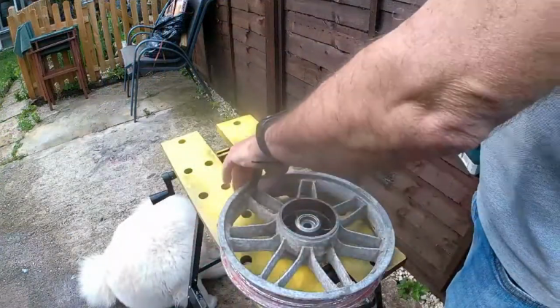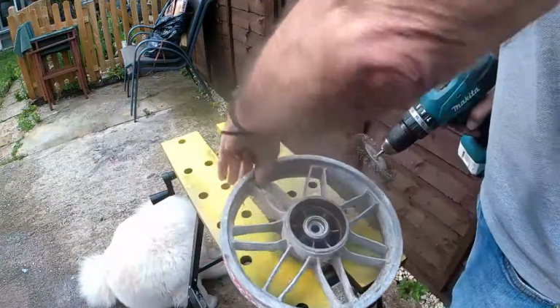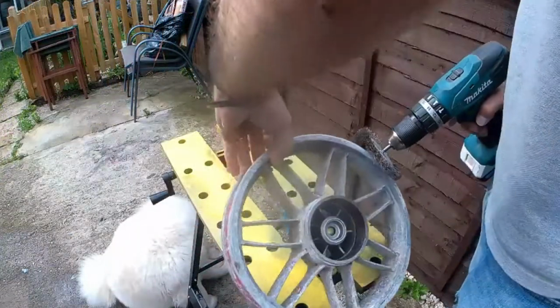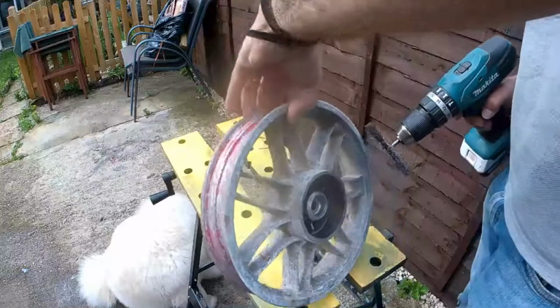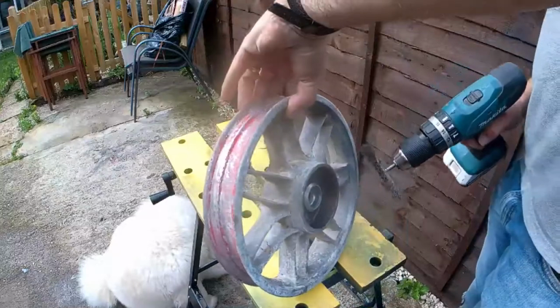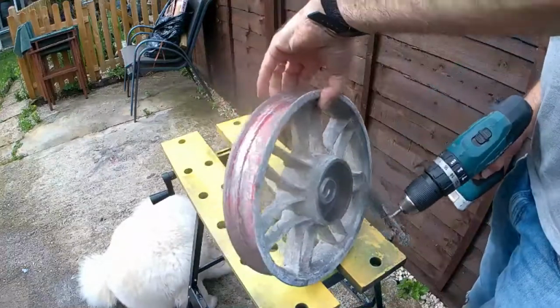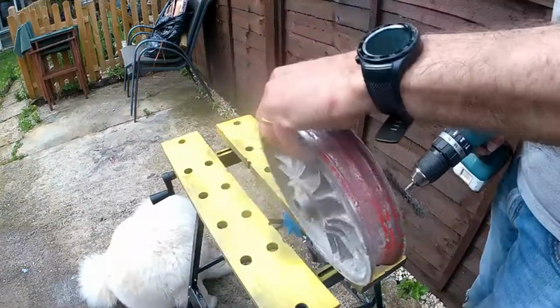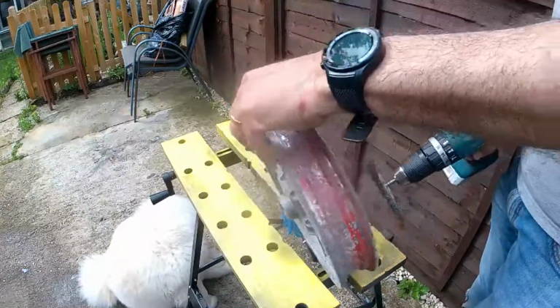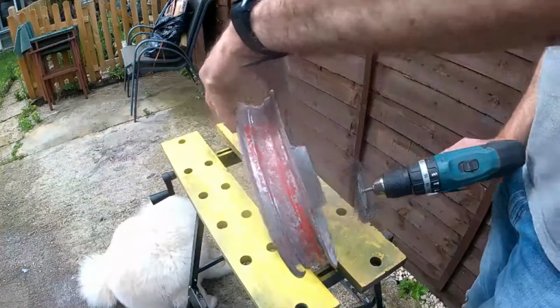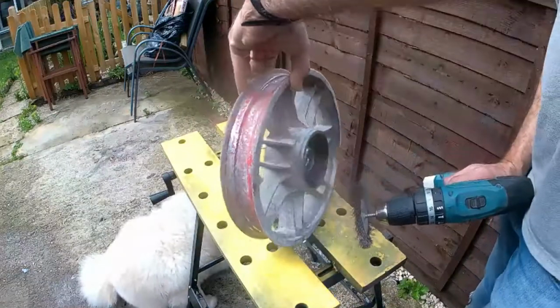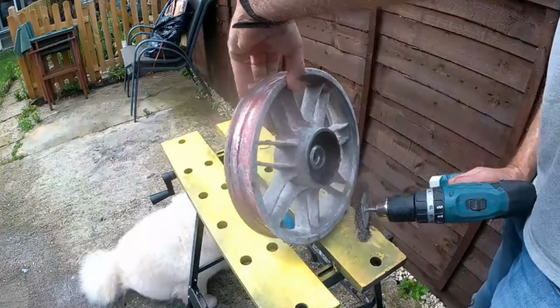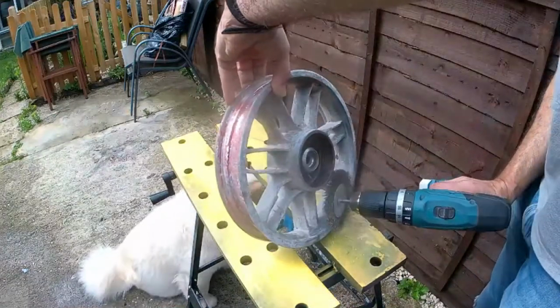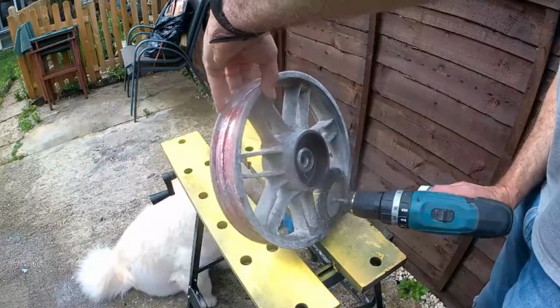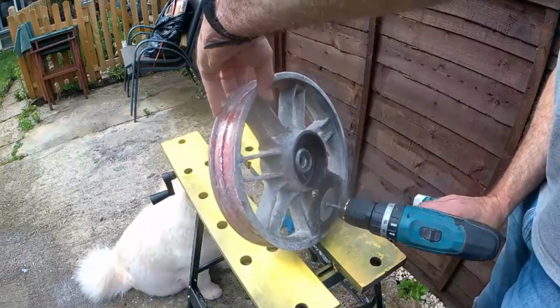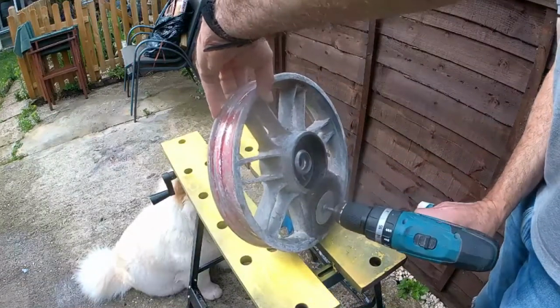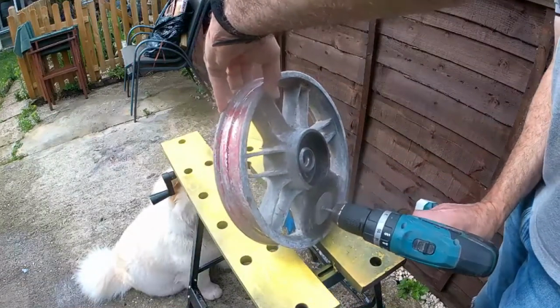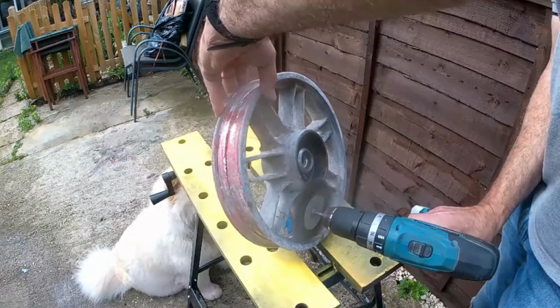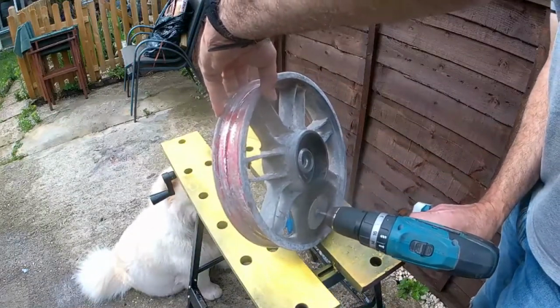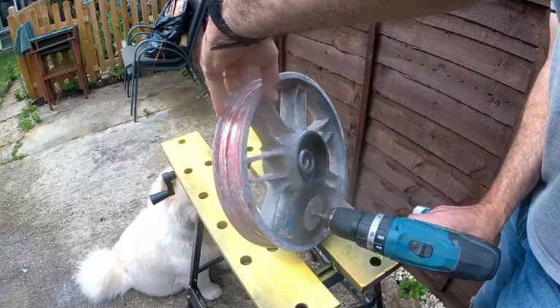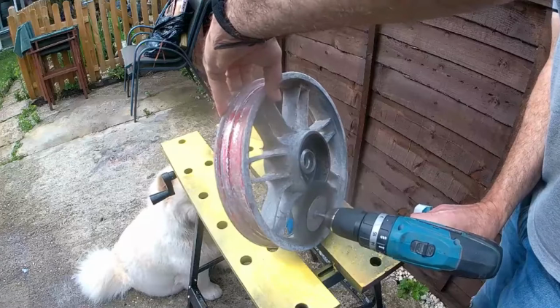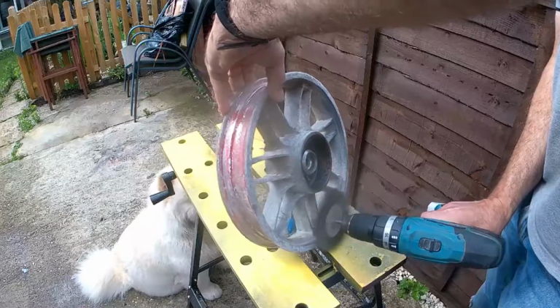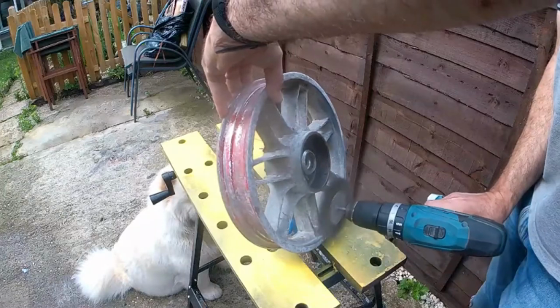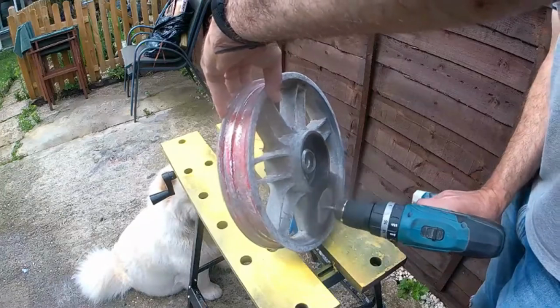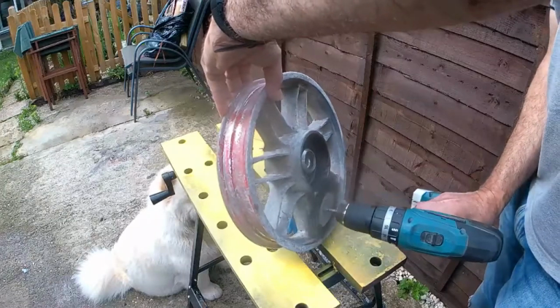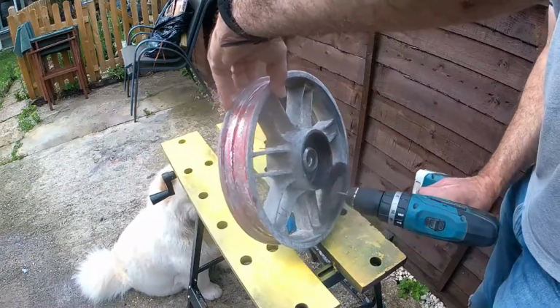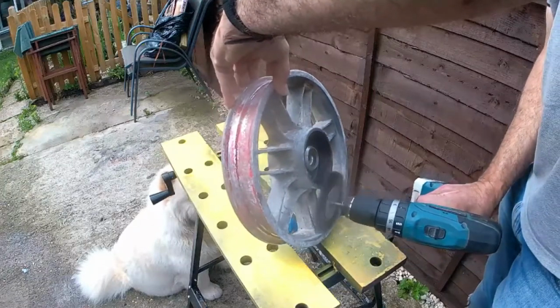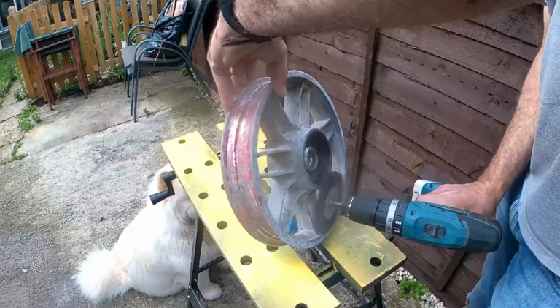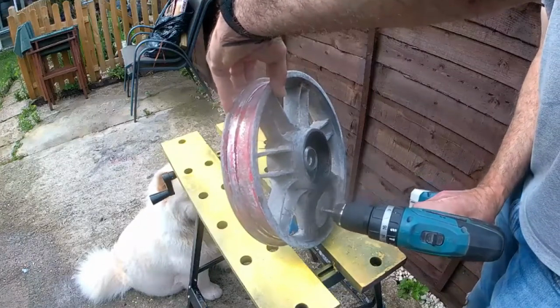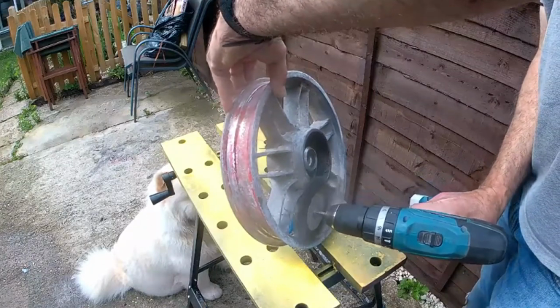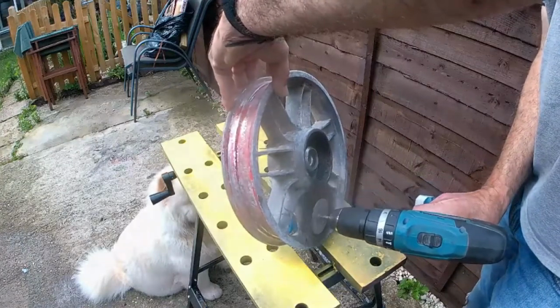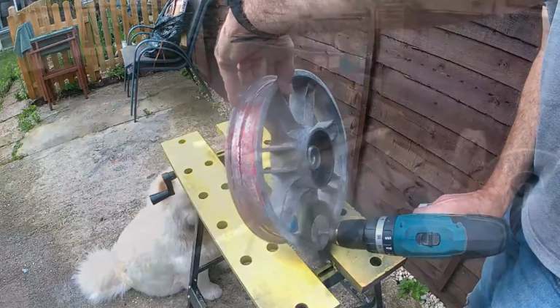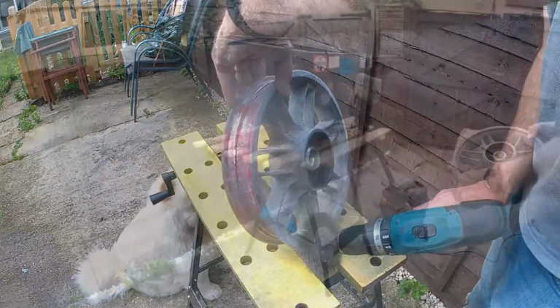Now just a little bit of demonstration rather than doing it — I won't do it with Jenny here, but just going to go around with a spinning wire brush just to get the worst of the aluminium corrosion off.